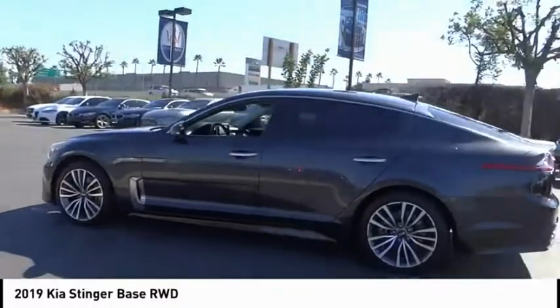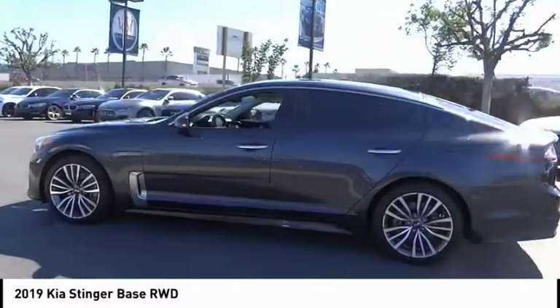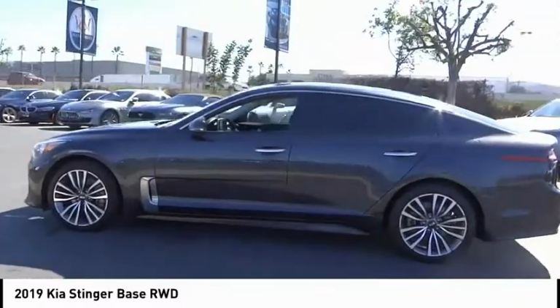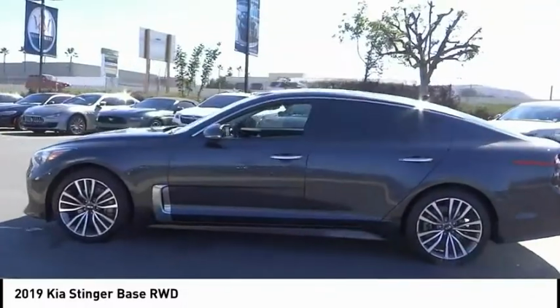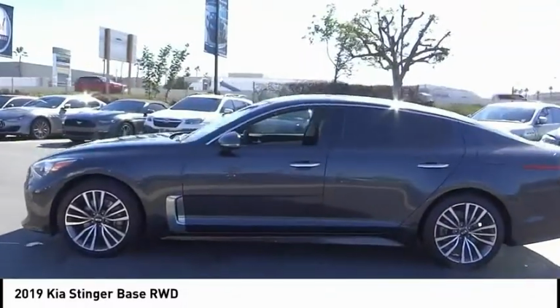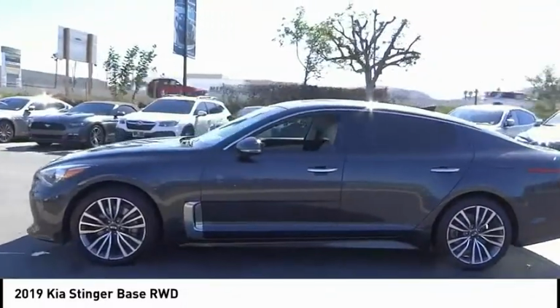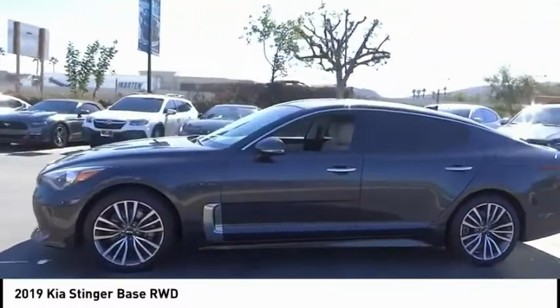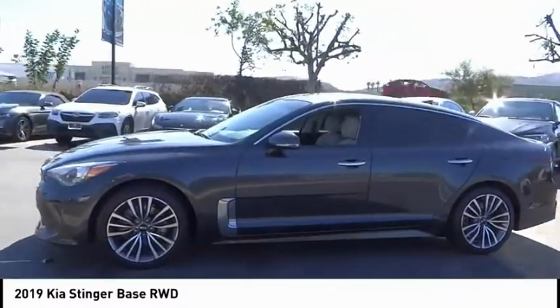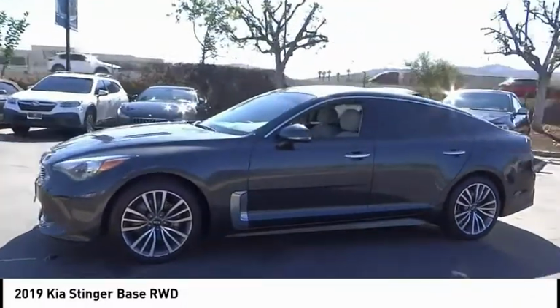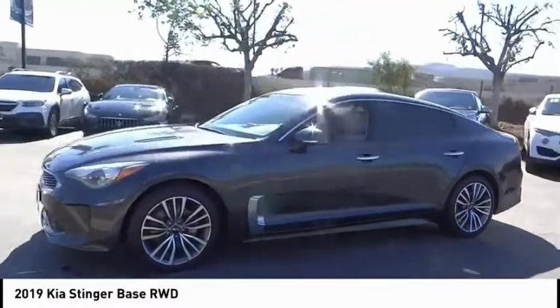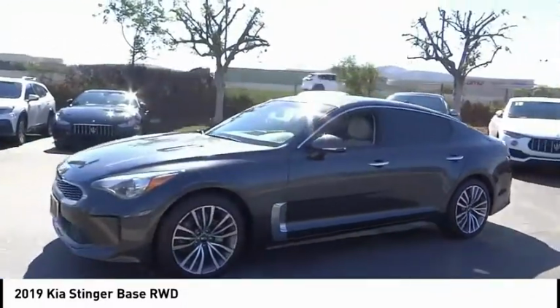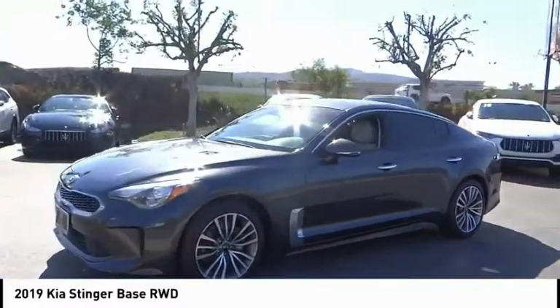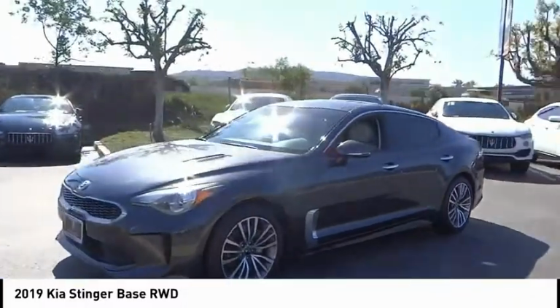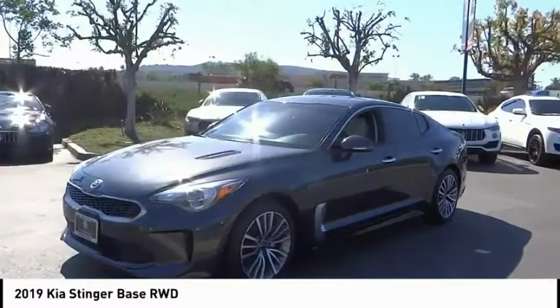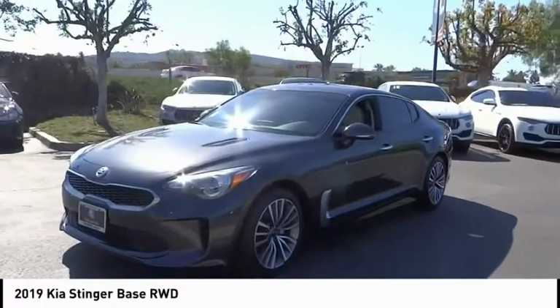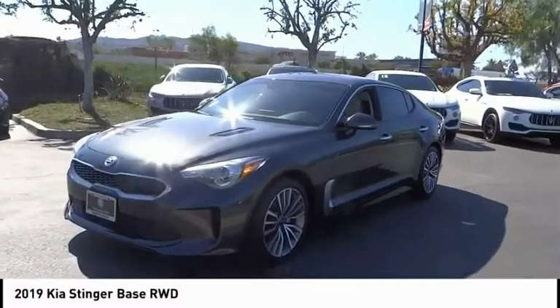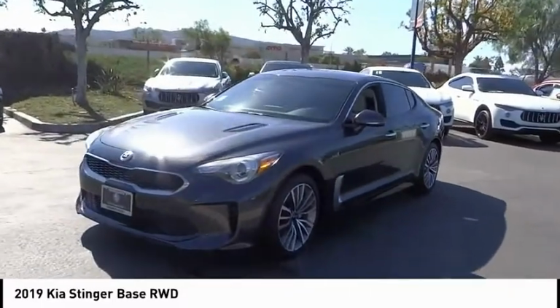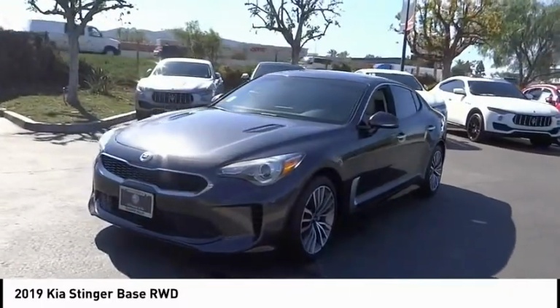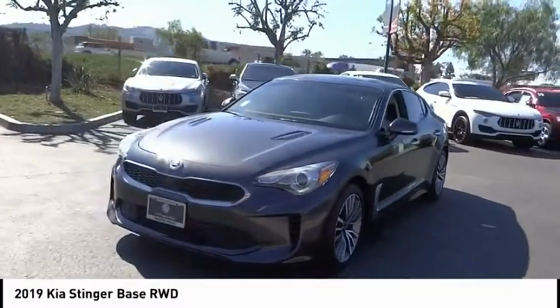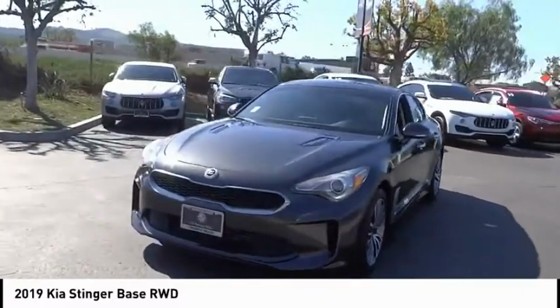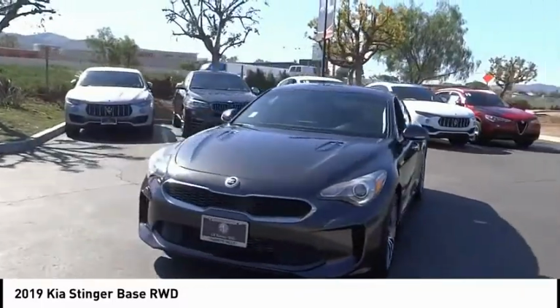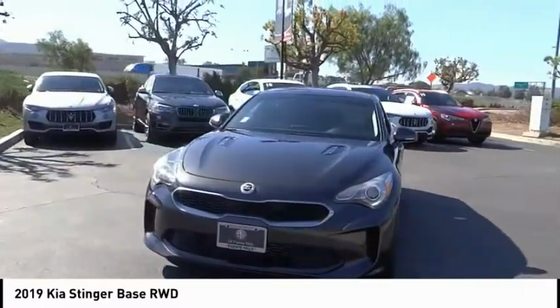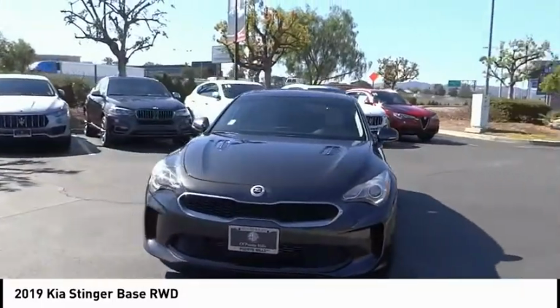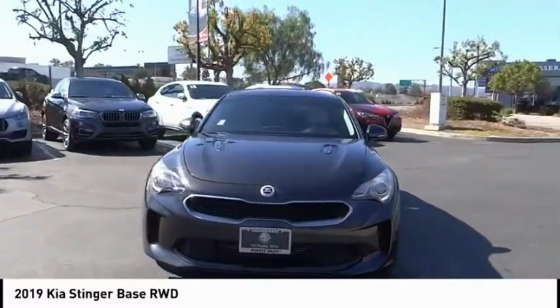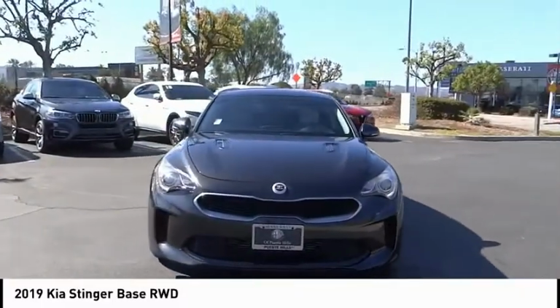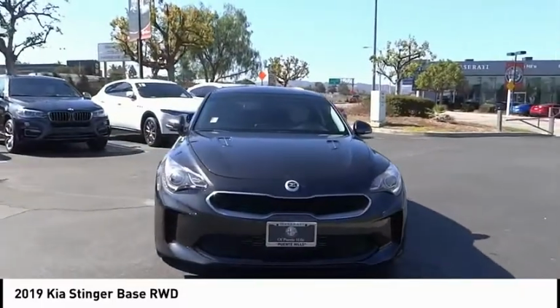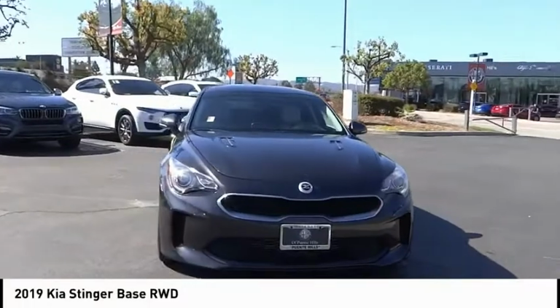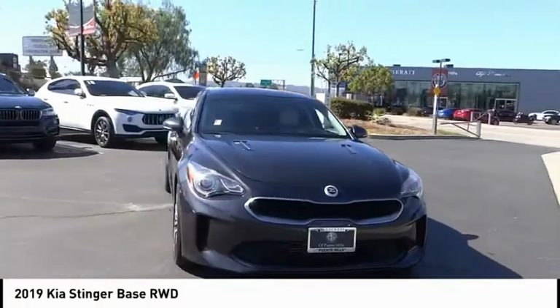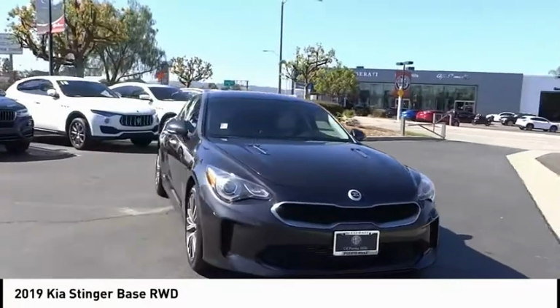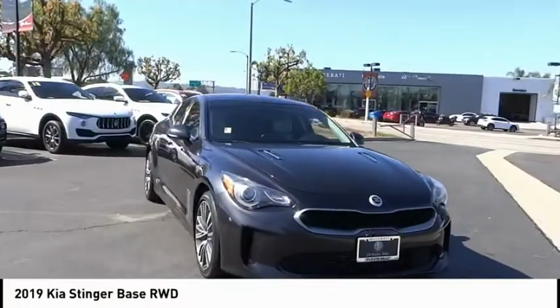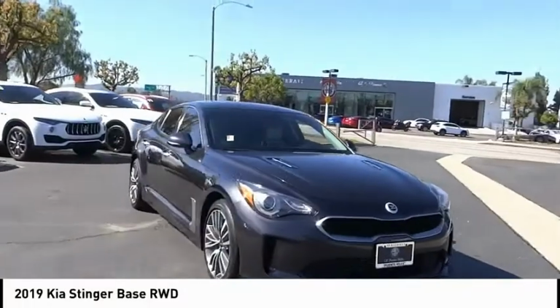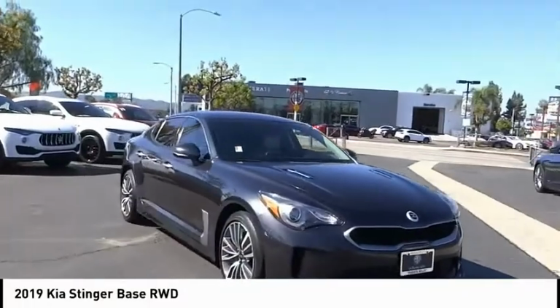Electronic stability control, alloy wheels, brake assist, traction control, remote keyless entry, speed control, four wheel disc brakes, rear window defroster, heated front seats, security system.